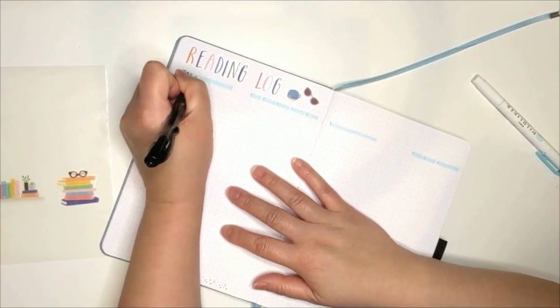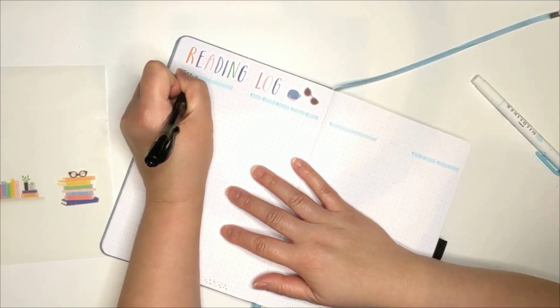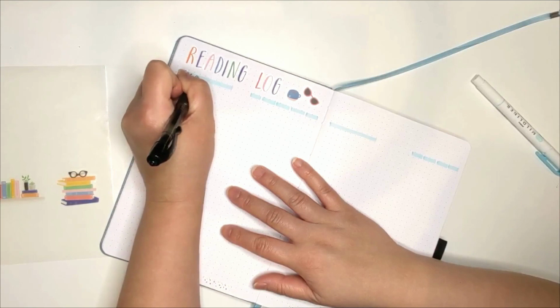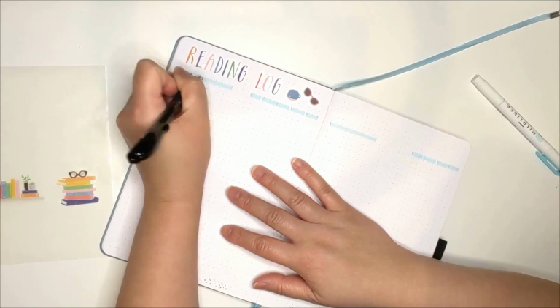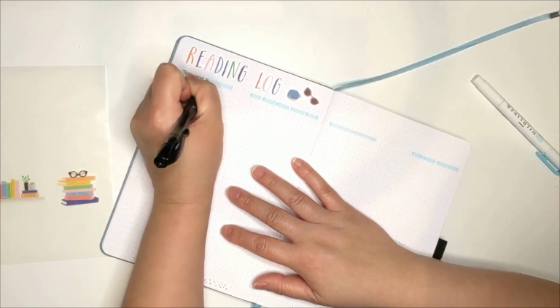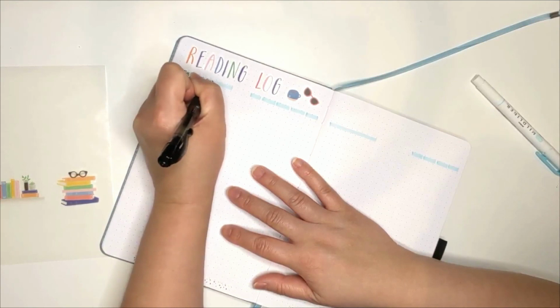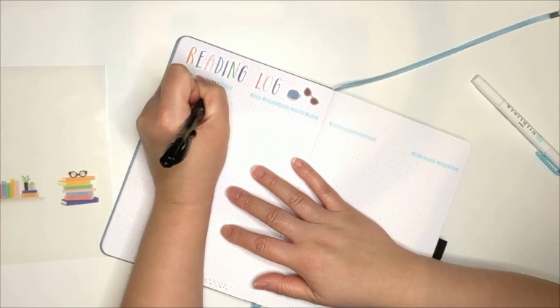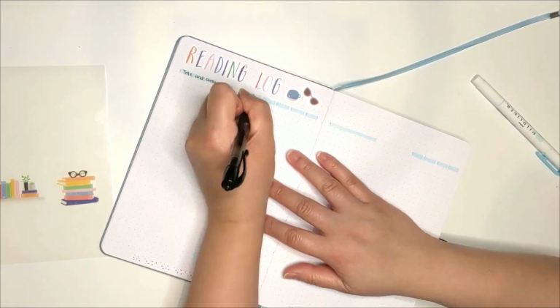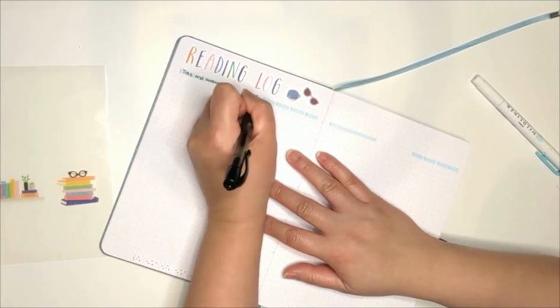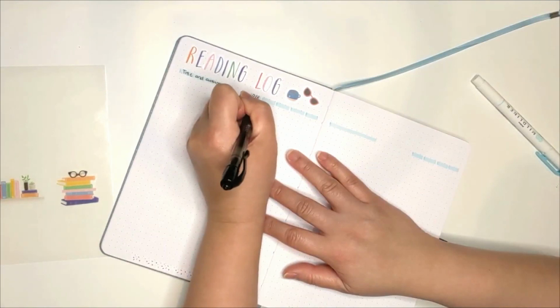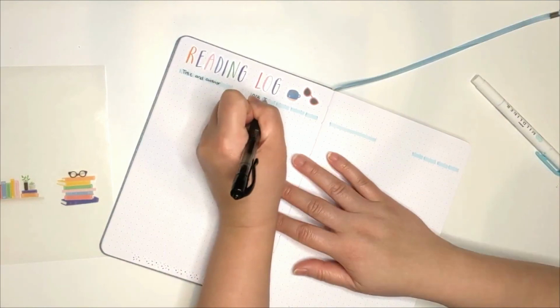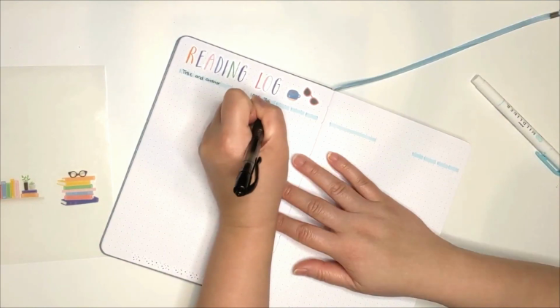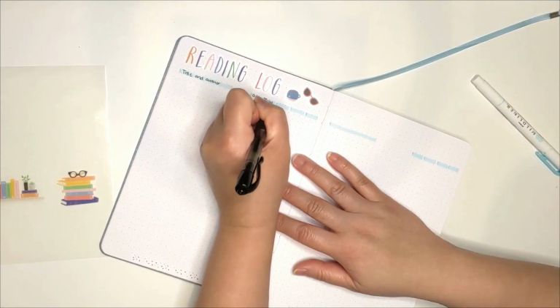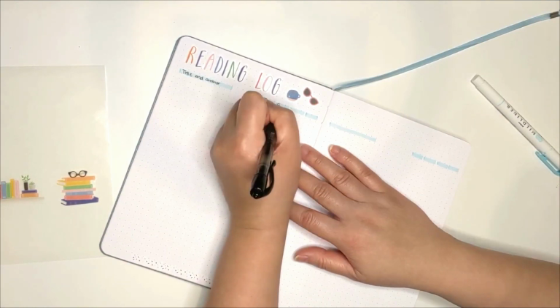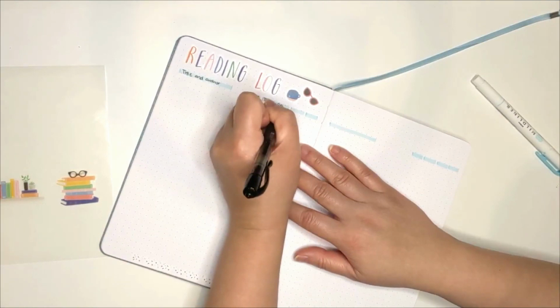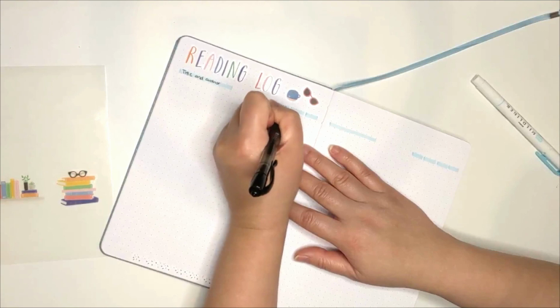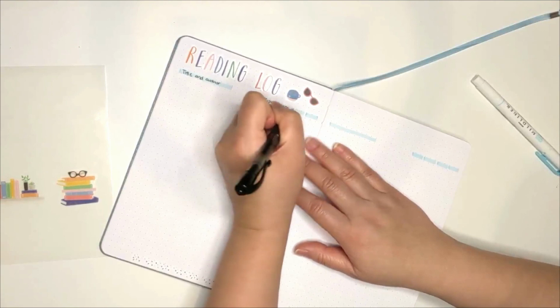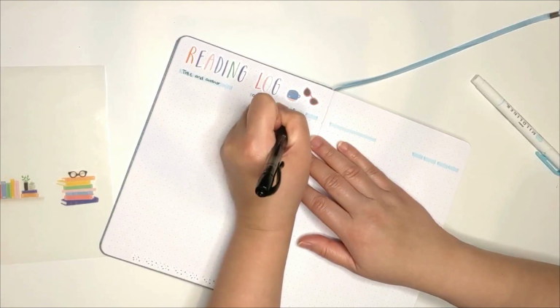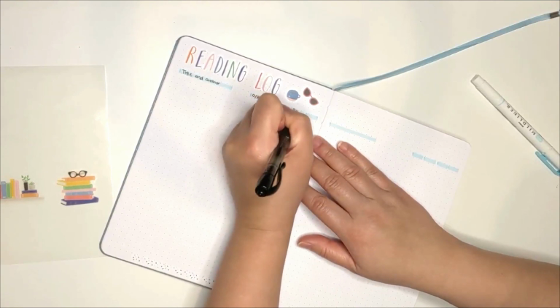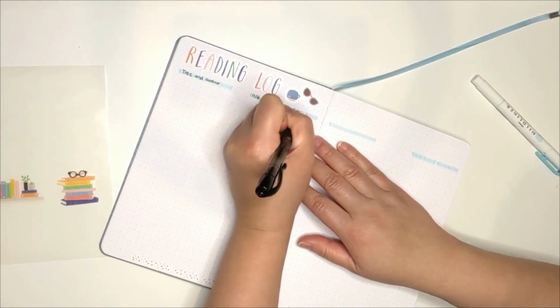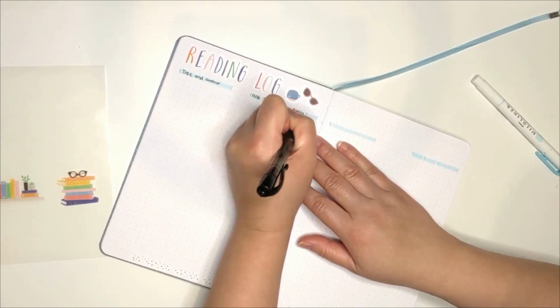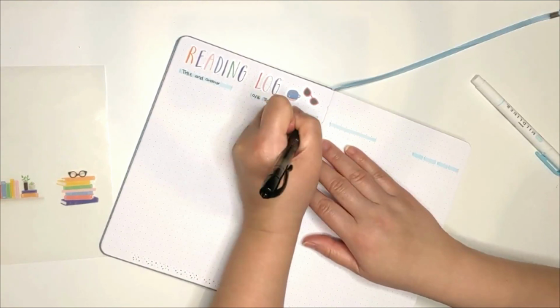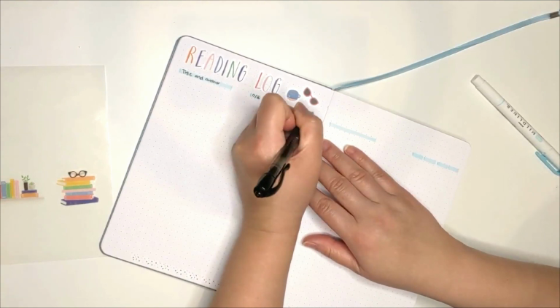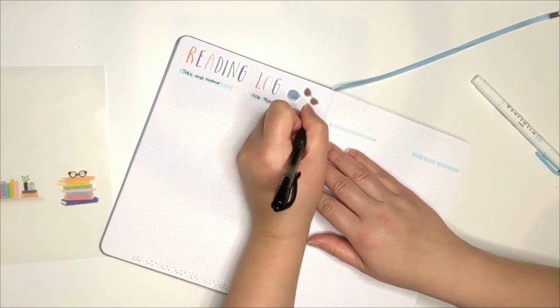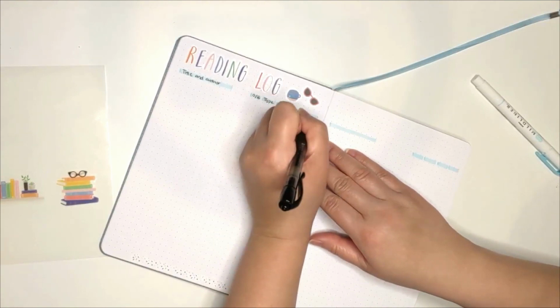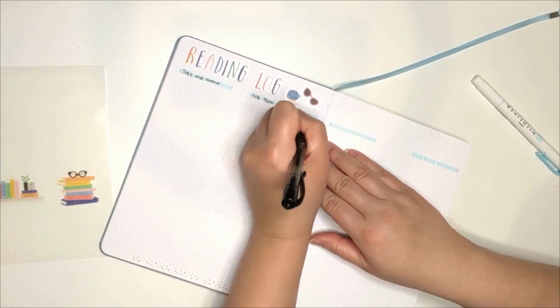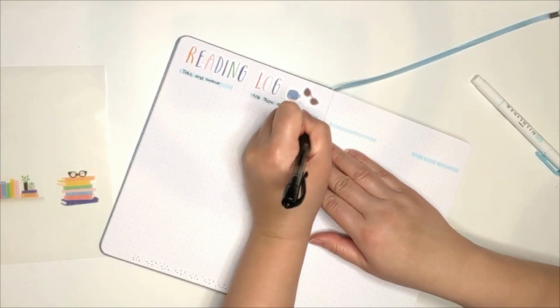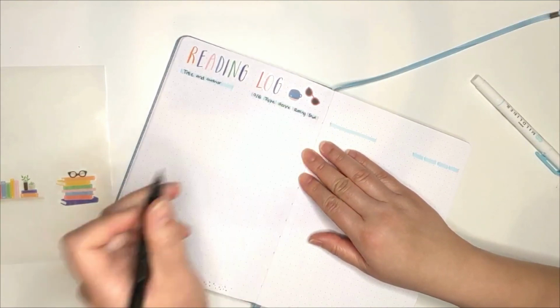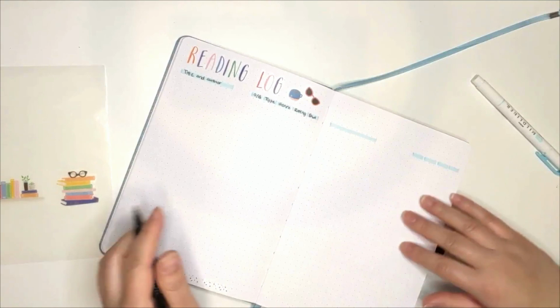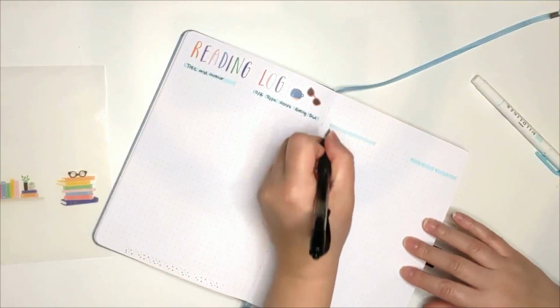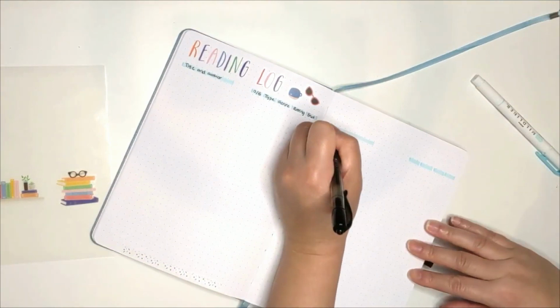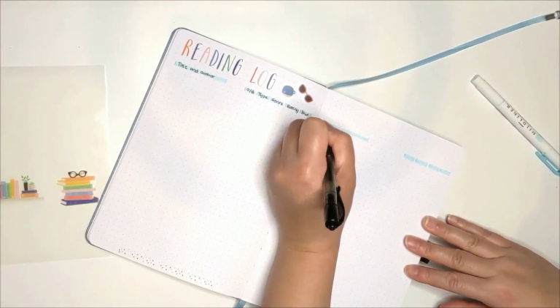For the columns, I have the title and the author. OB stands for own or borrow. Type is whether or not it's a physical book, ebook or audiobook. And then I have the genre, rating and the date I finished reading the book.